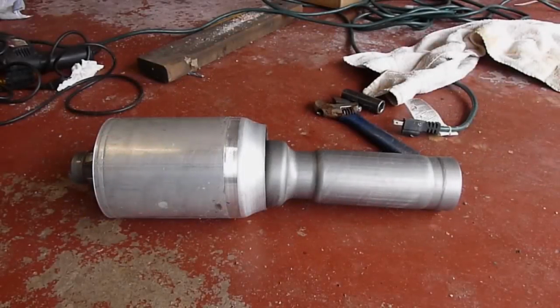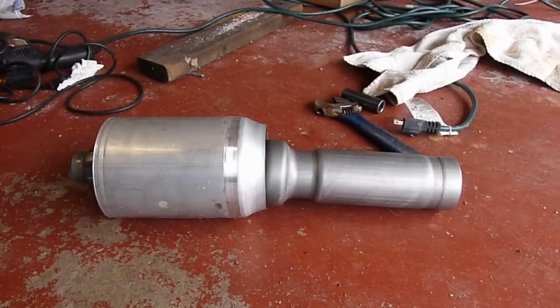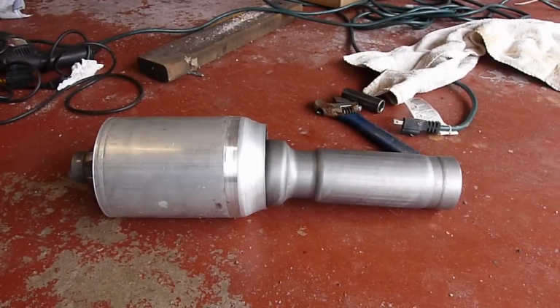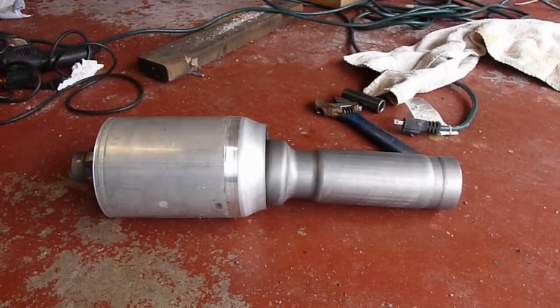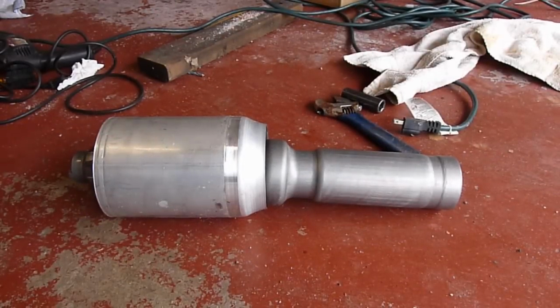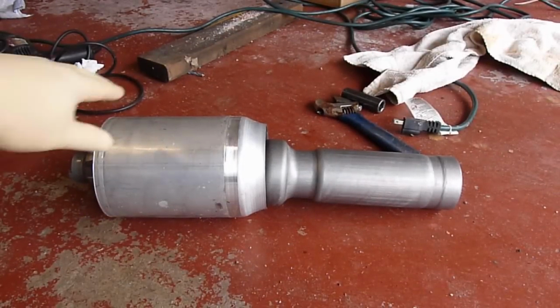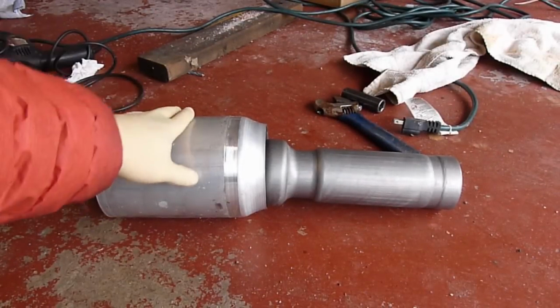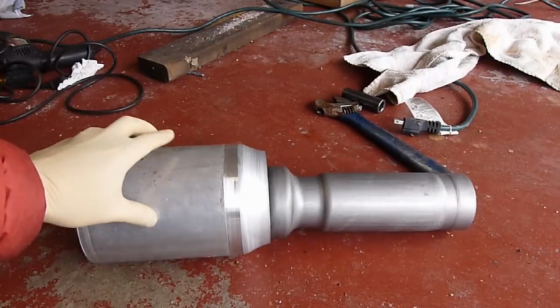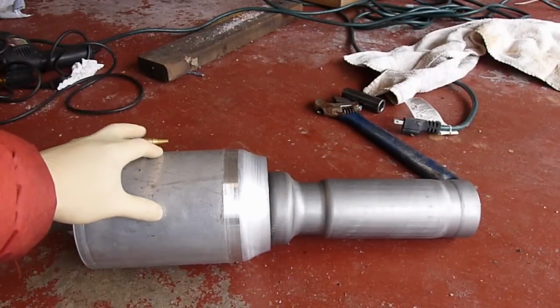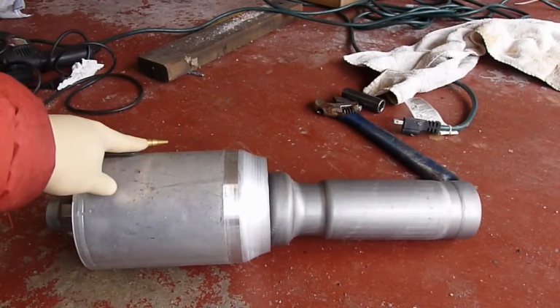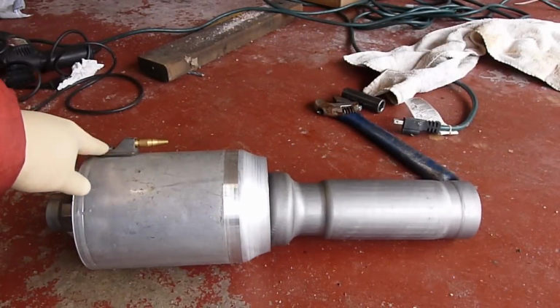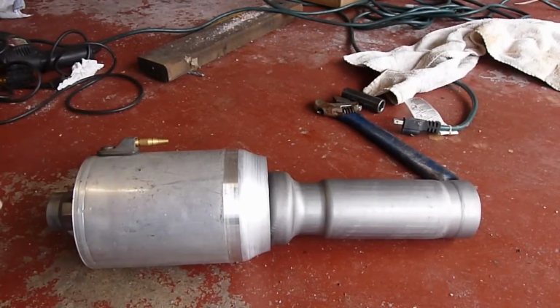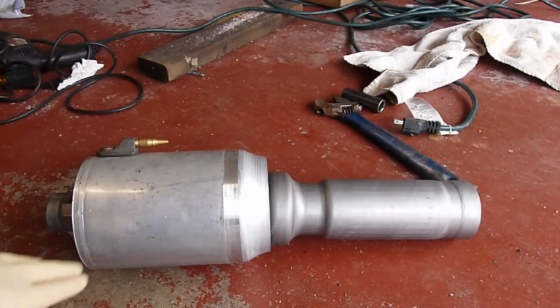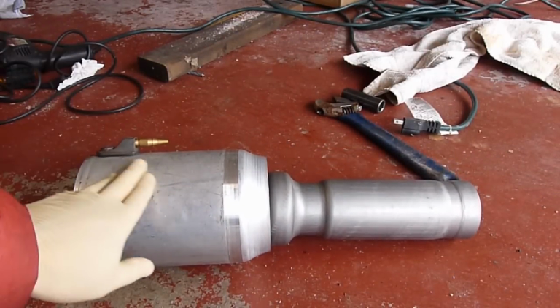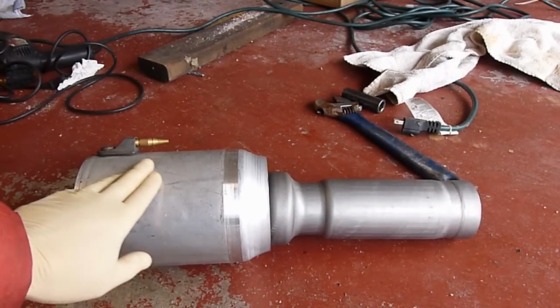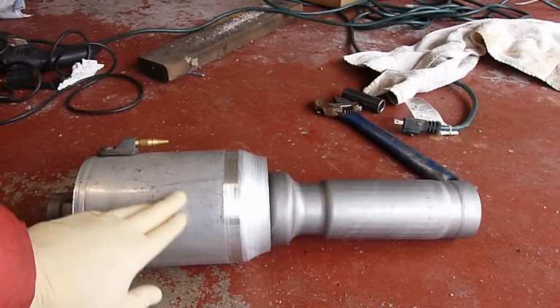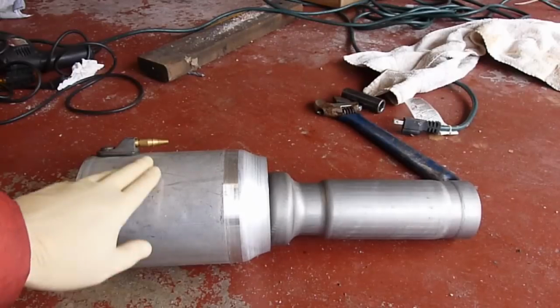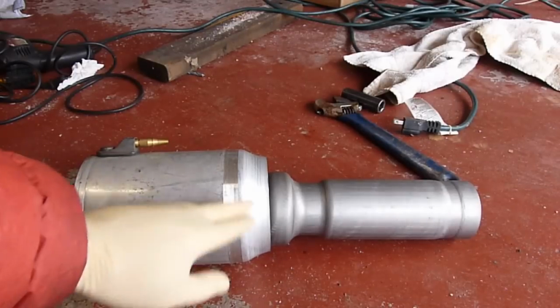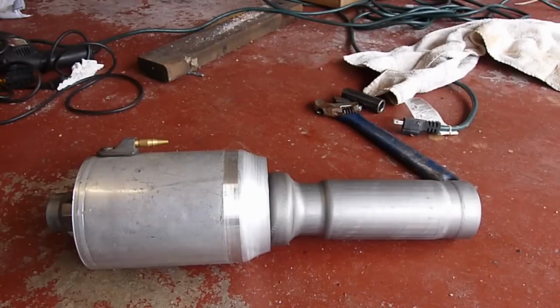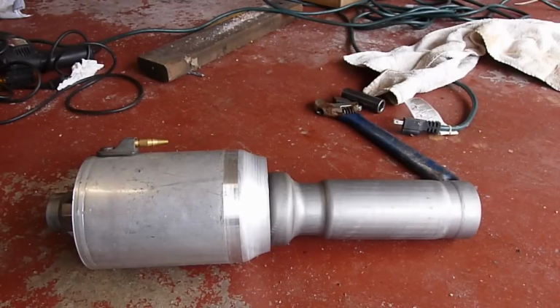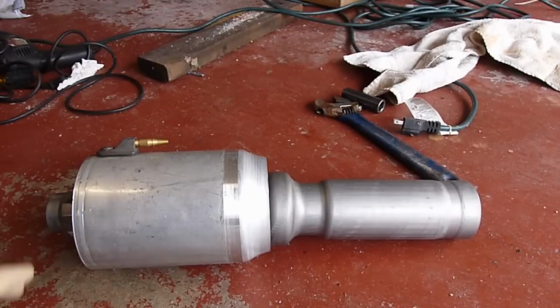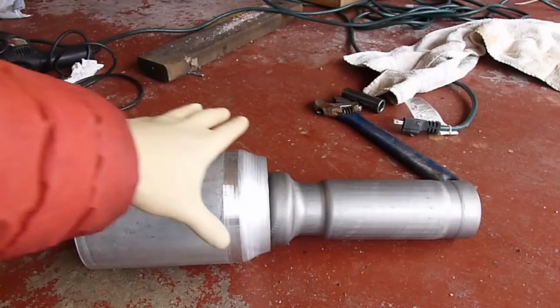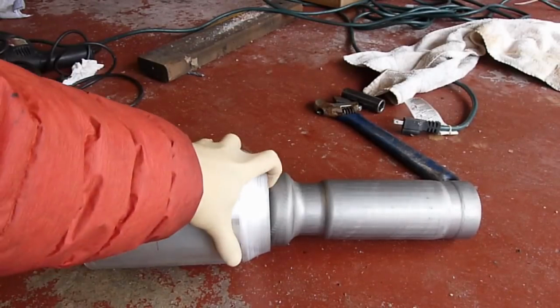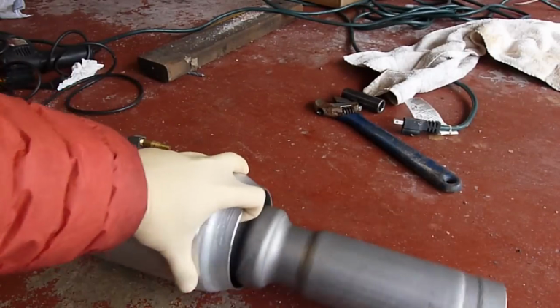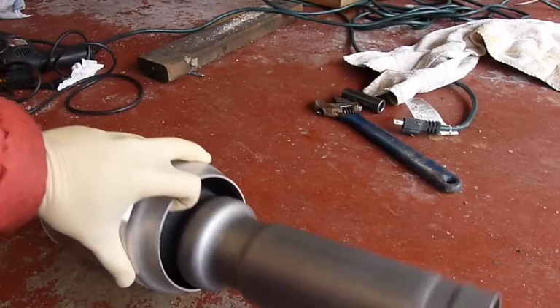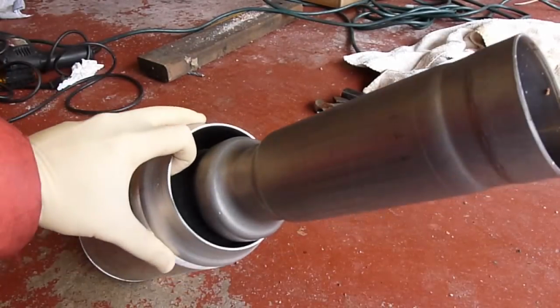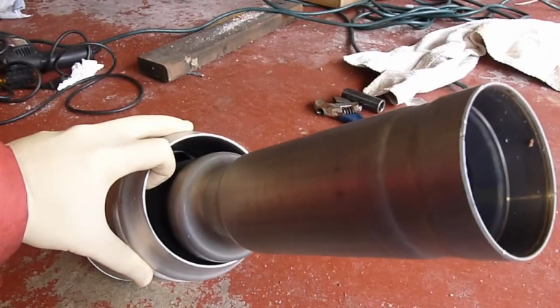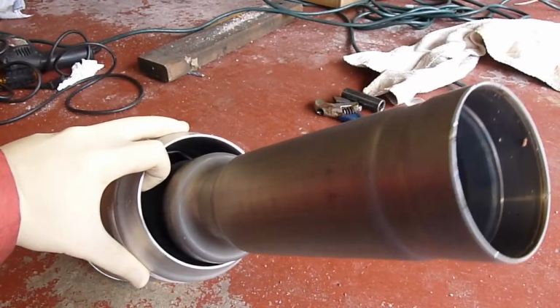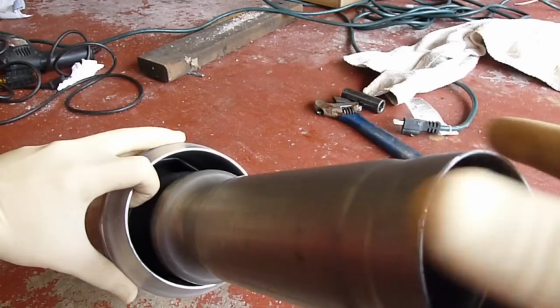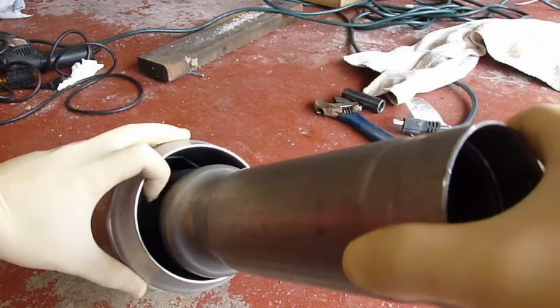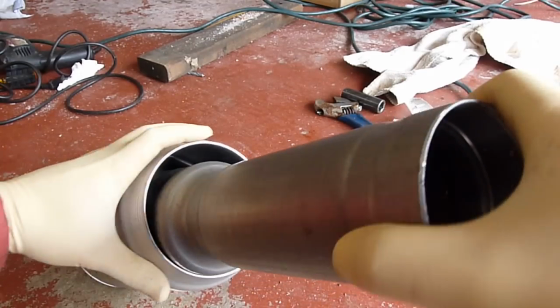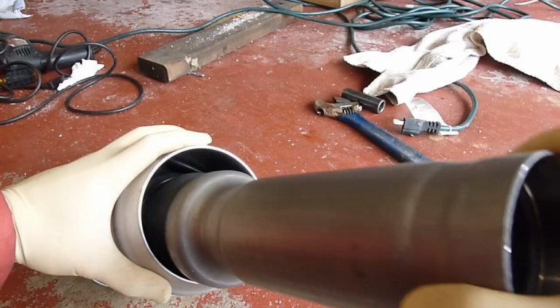So this is the original airbag that is leaking. It's called air suspension, a spring or something. And inside here has a rubber.